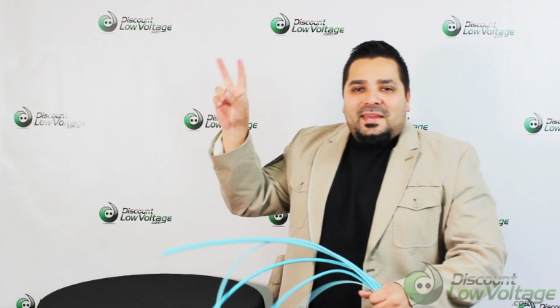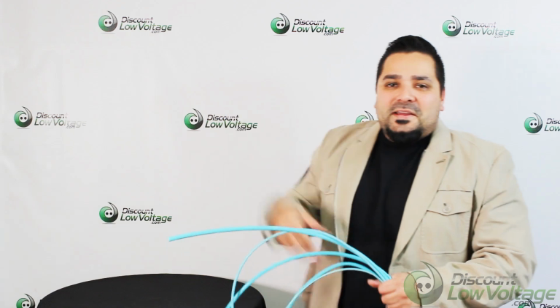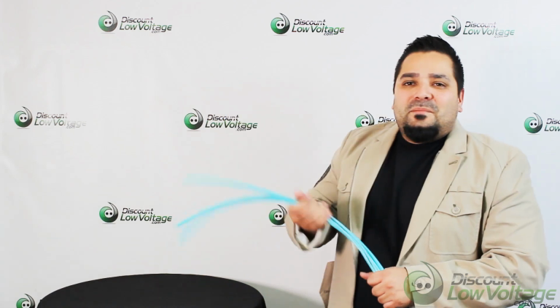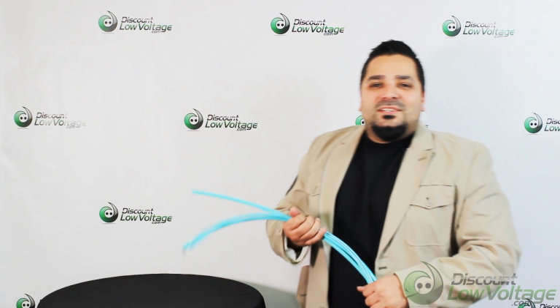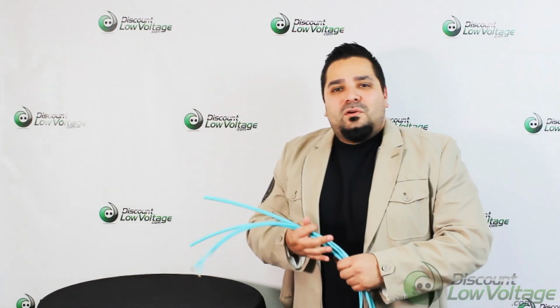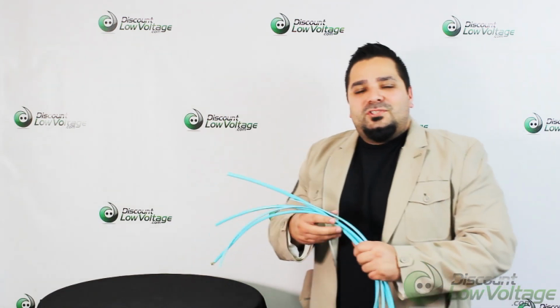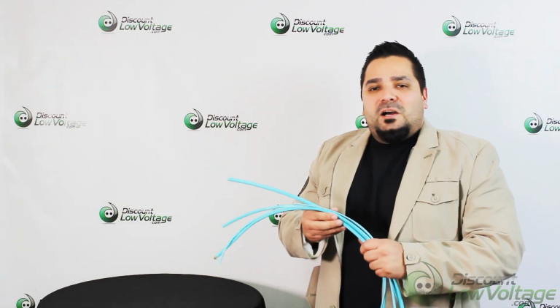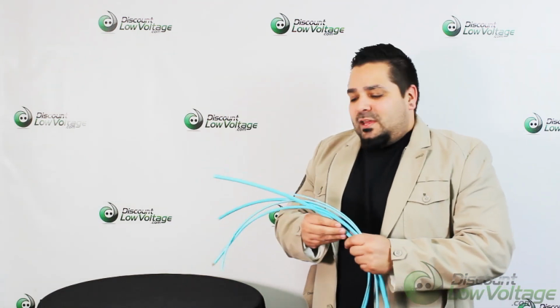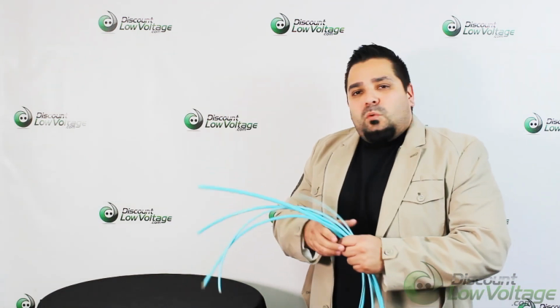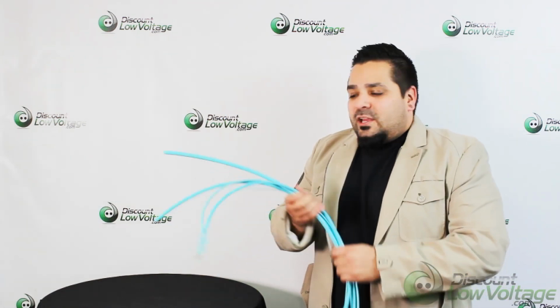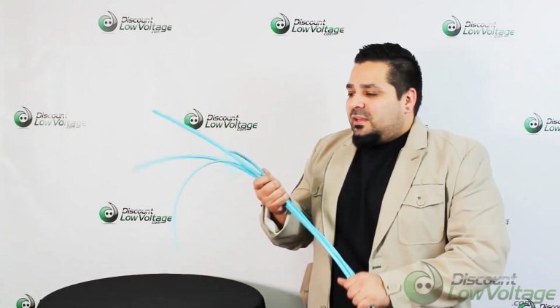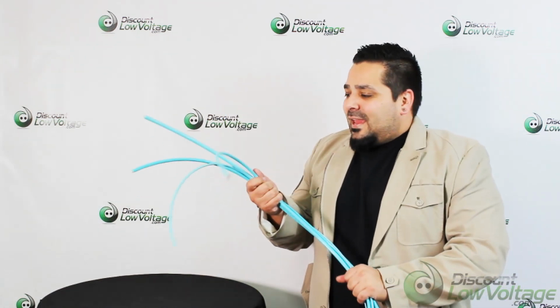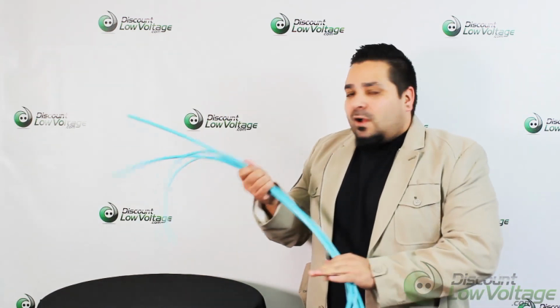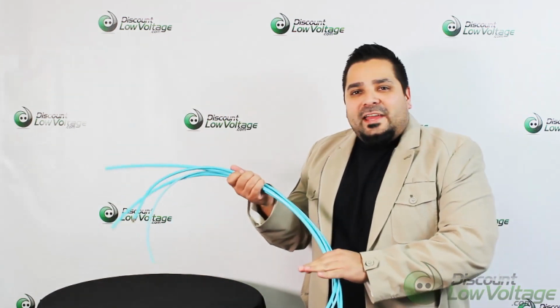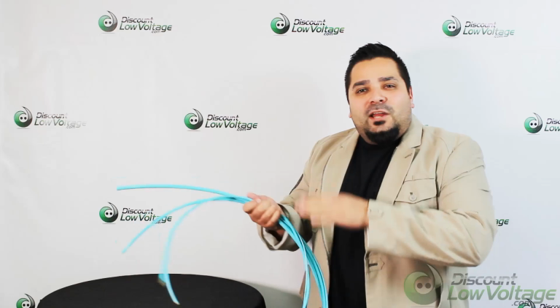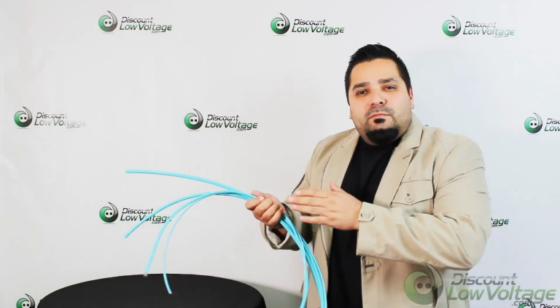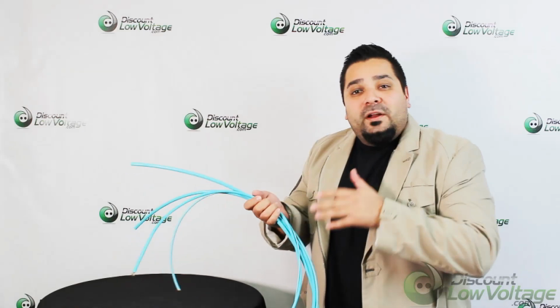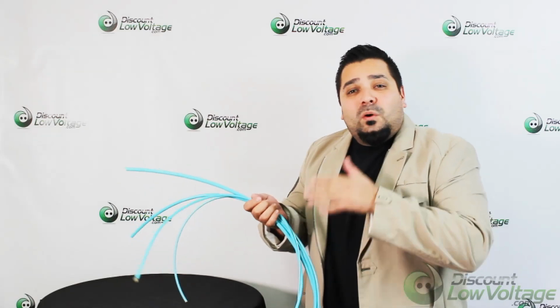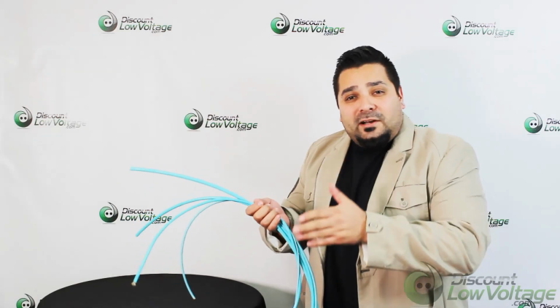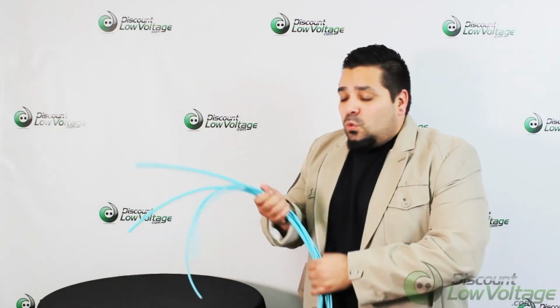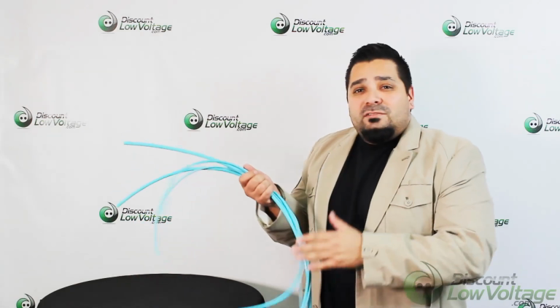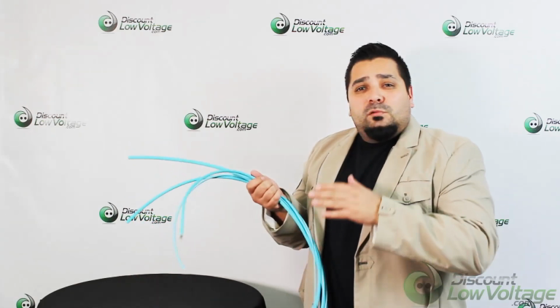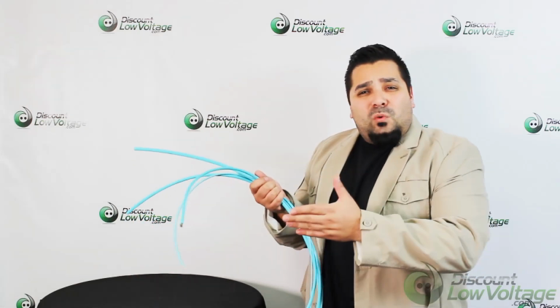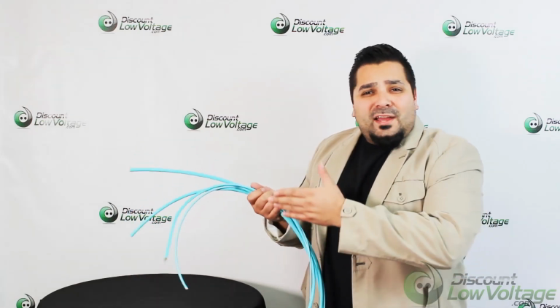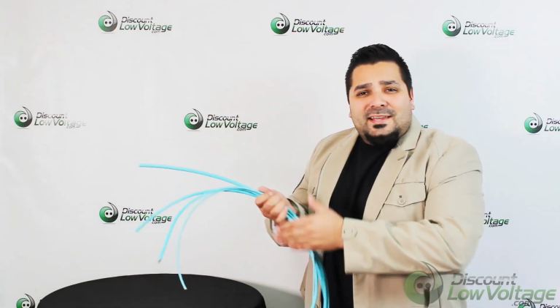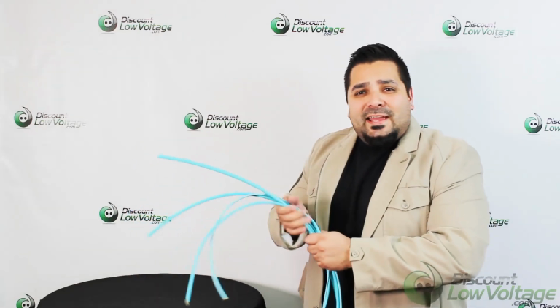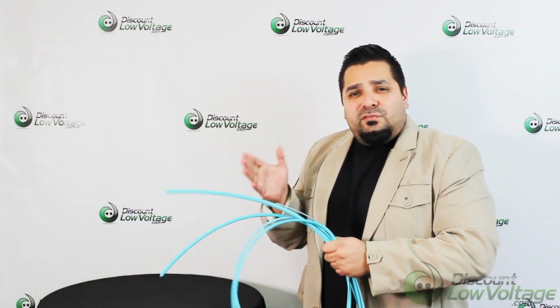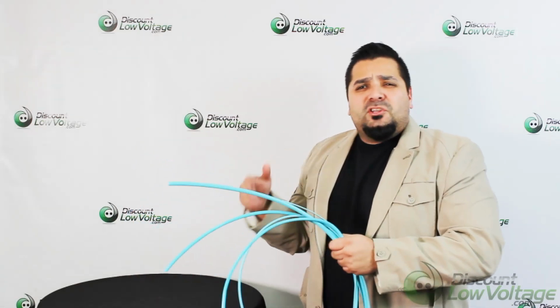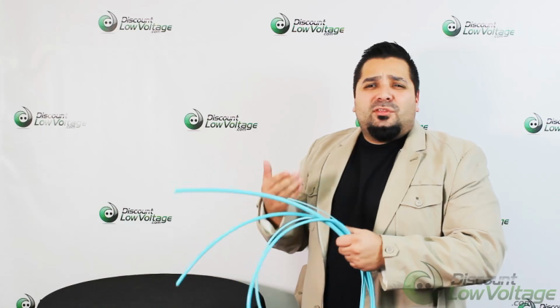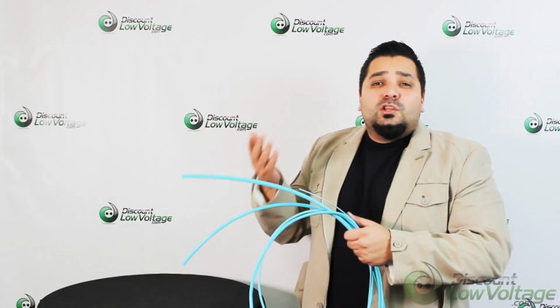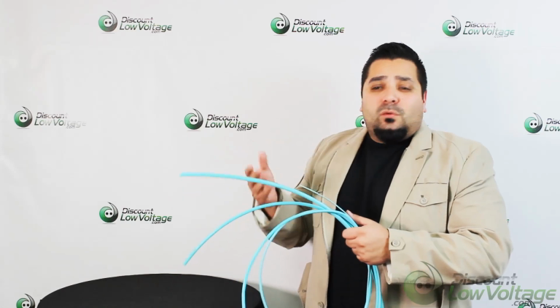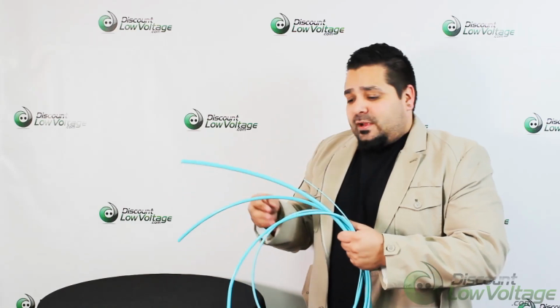Hey, what's up? I'm Mercy, discountlowvoltage.com, and today we're going to check out a fiber cable, an OM4 indoor plenum. We have it available from 12 to 96, and in this video we're going to check out the 24 strands.